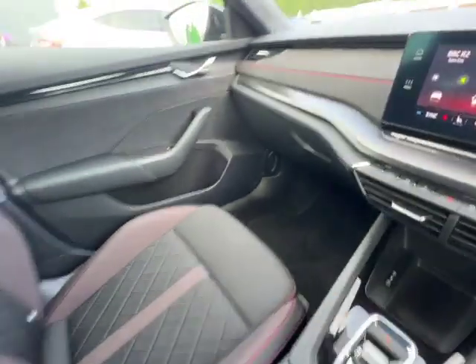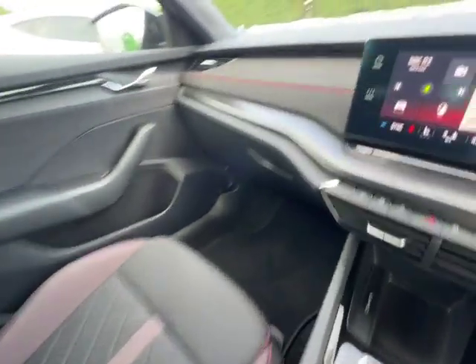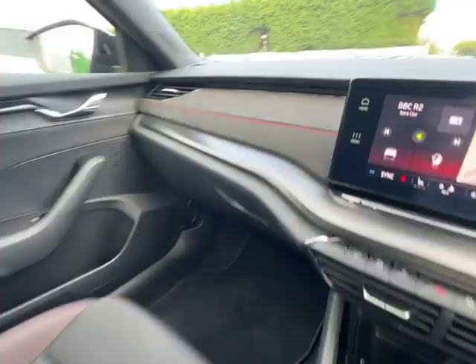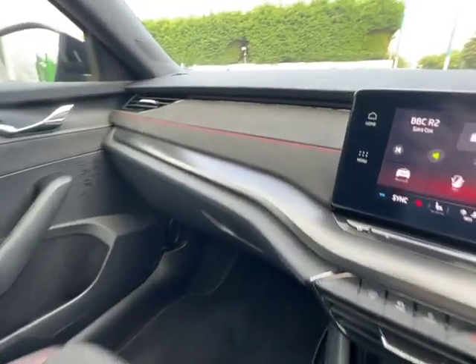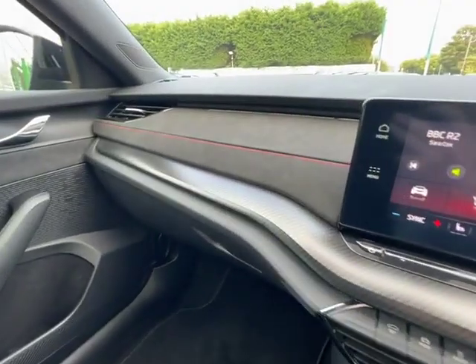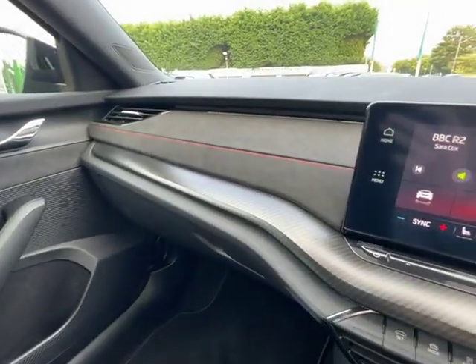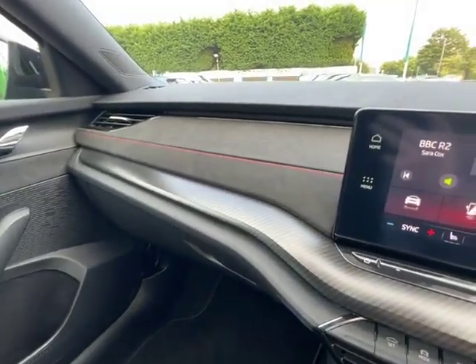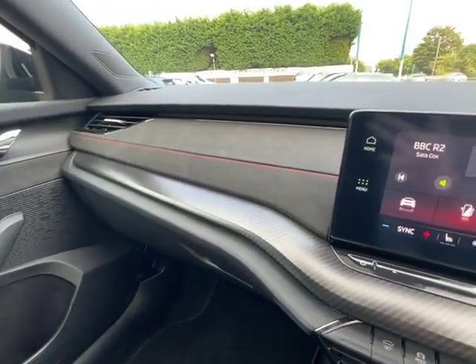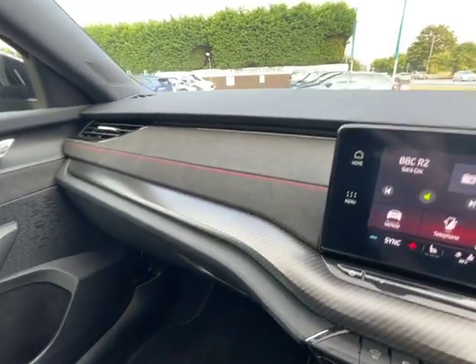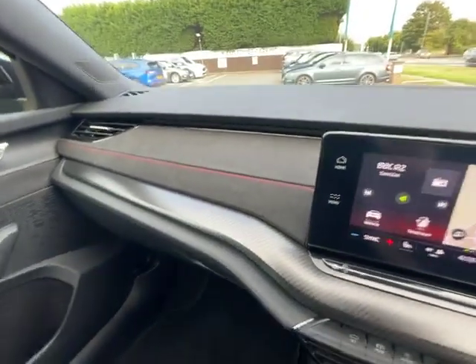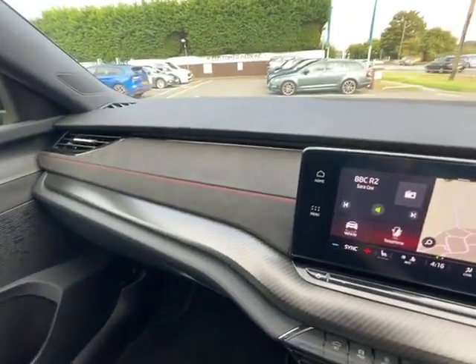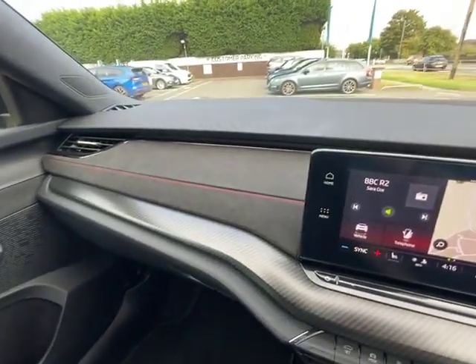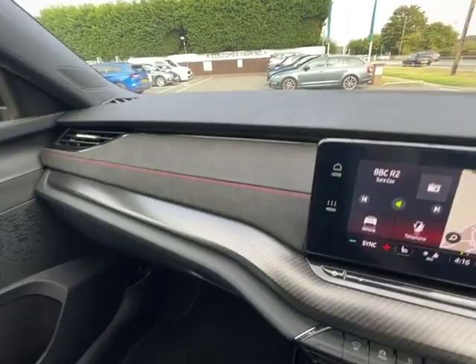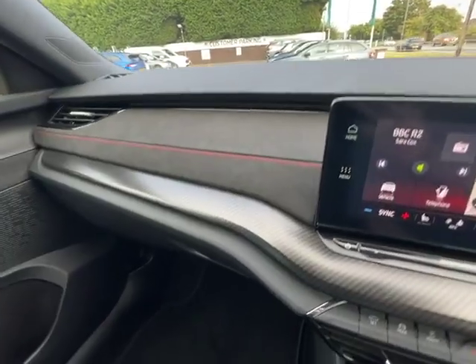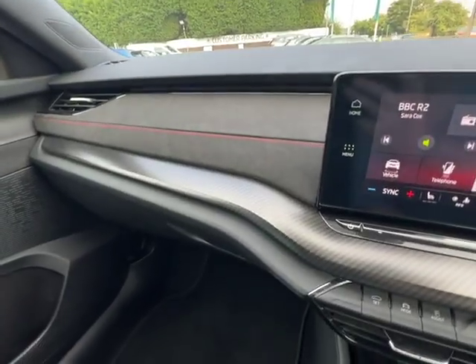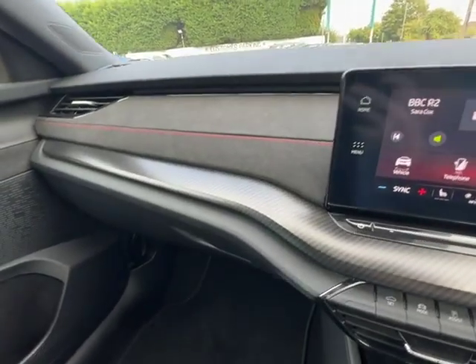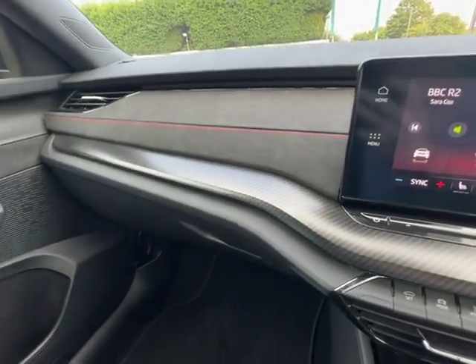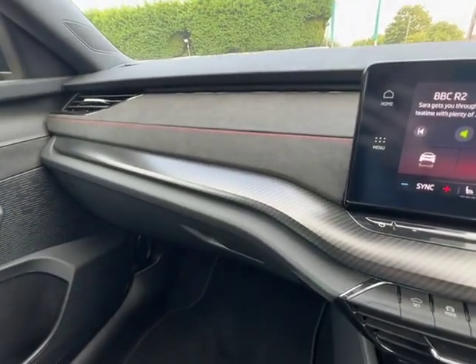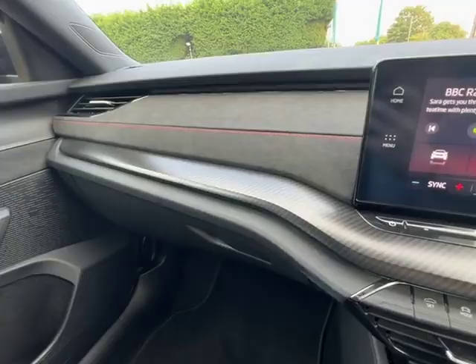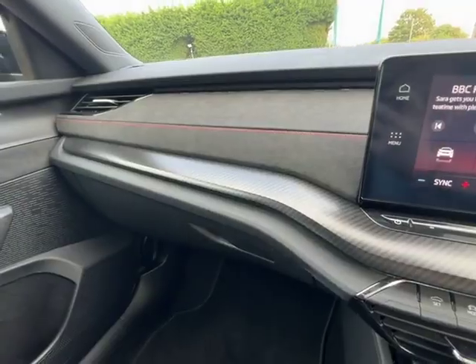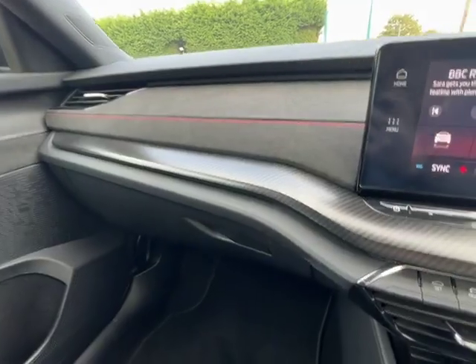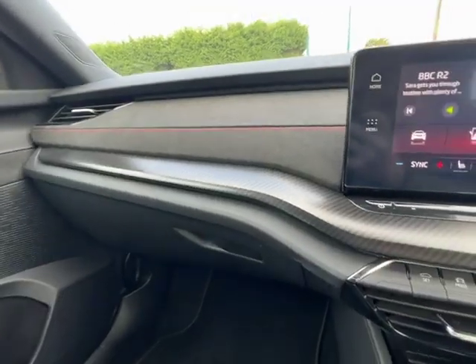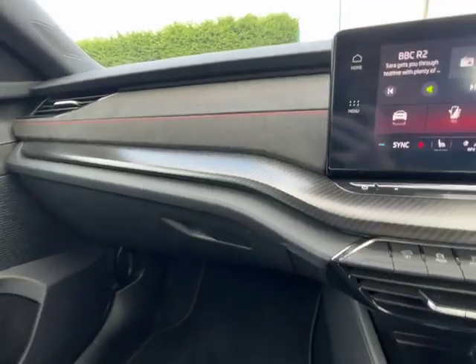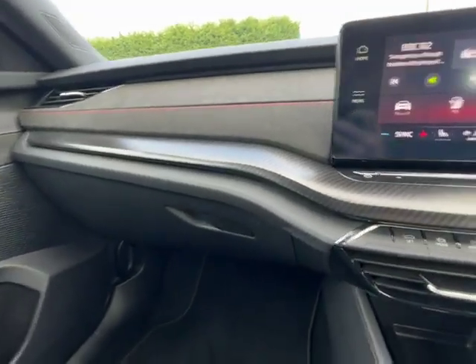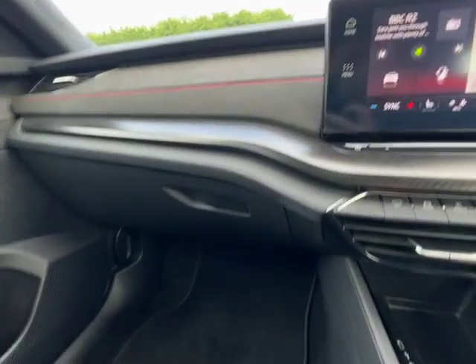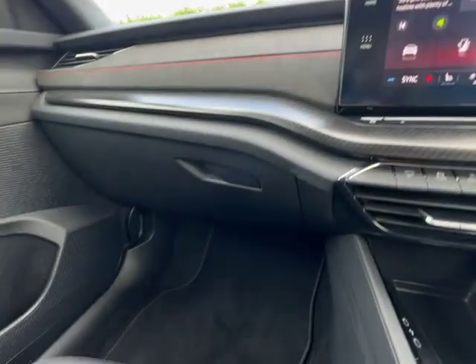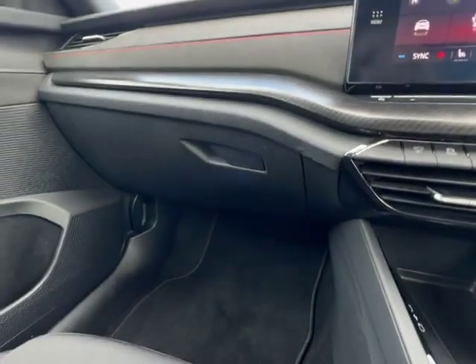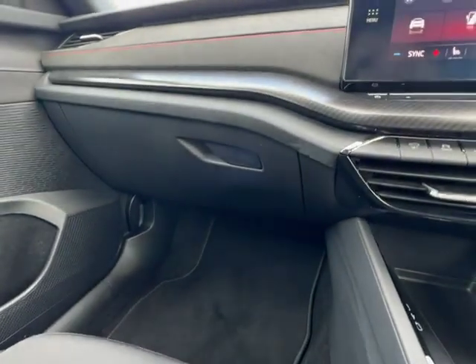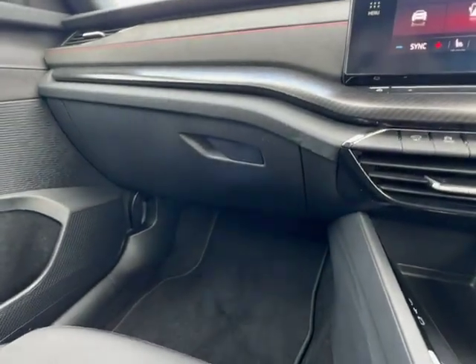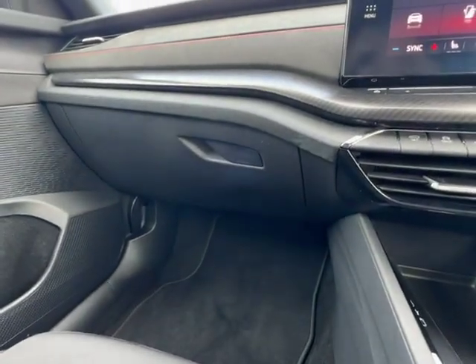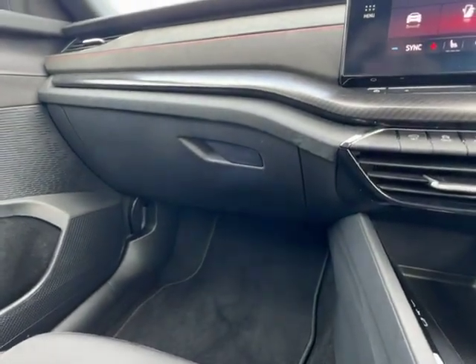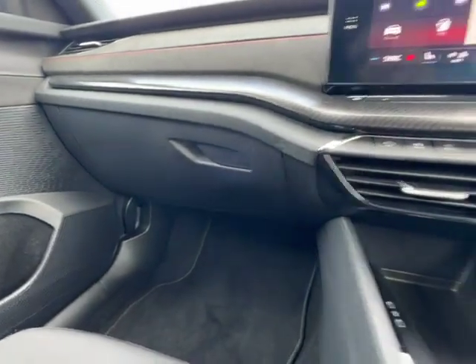As we look at the dashboard, you can see you've got your soft touch leather with your suede with black stitching, your carbon effect, and your glove box underneath.